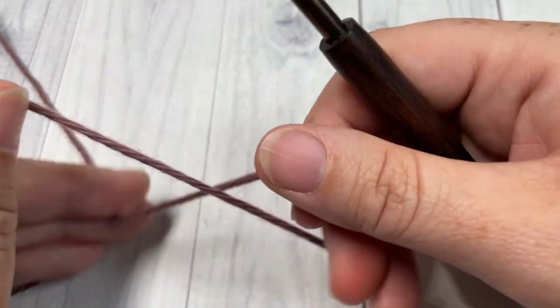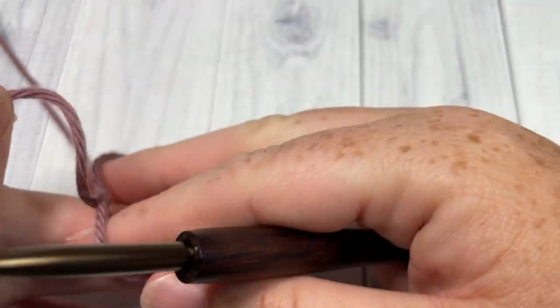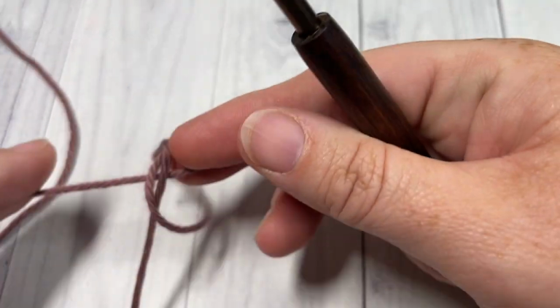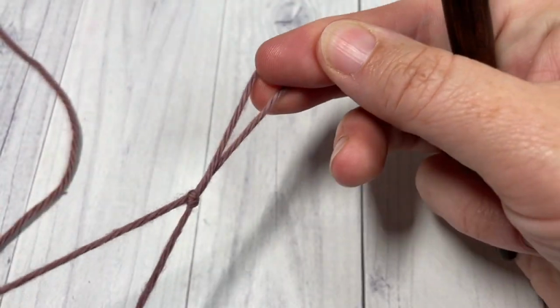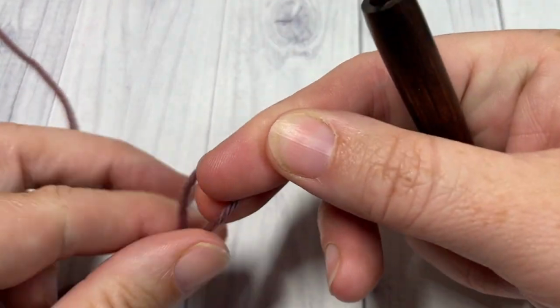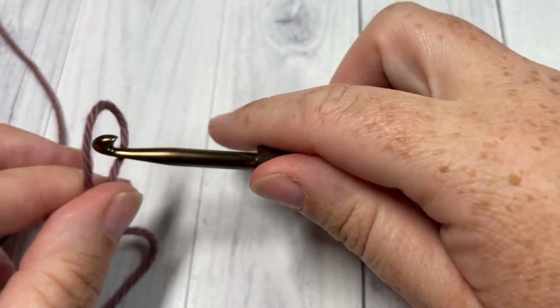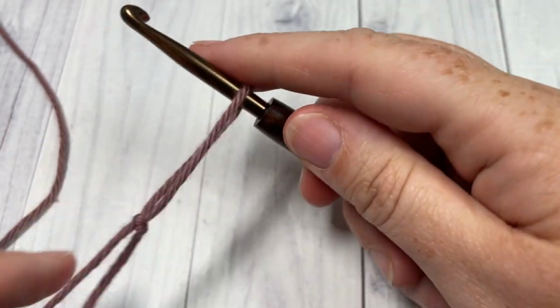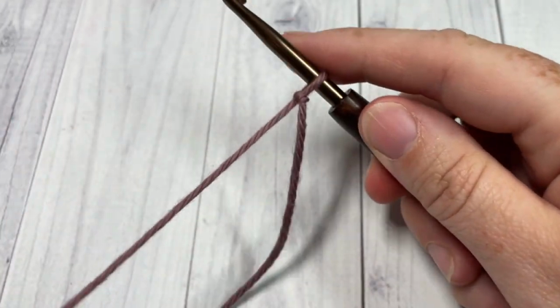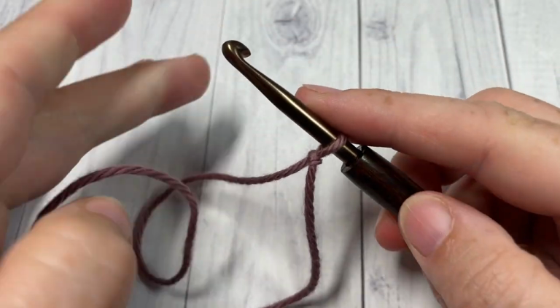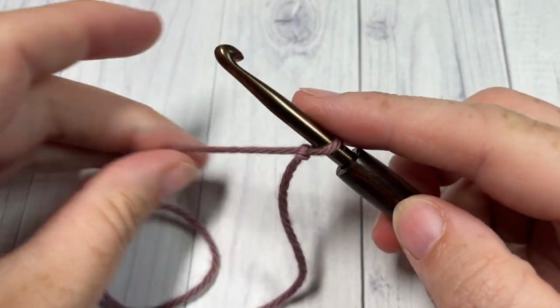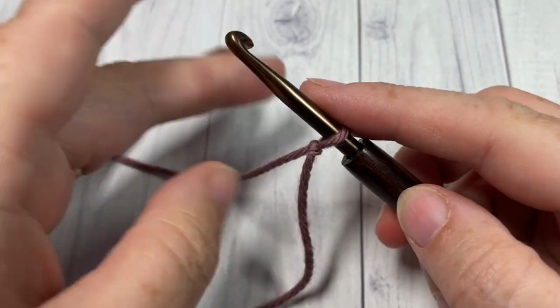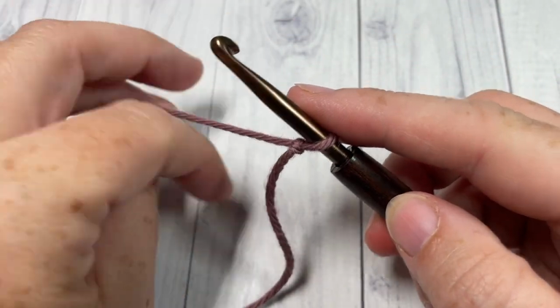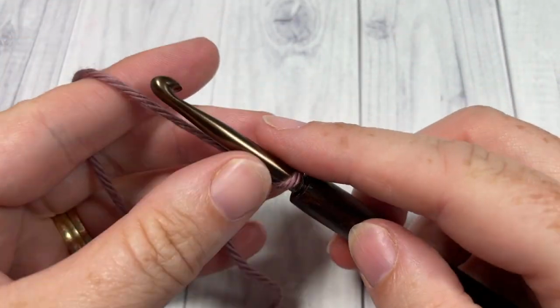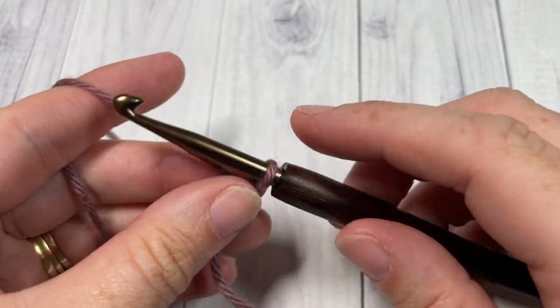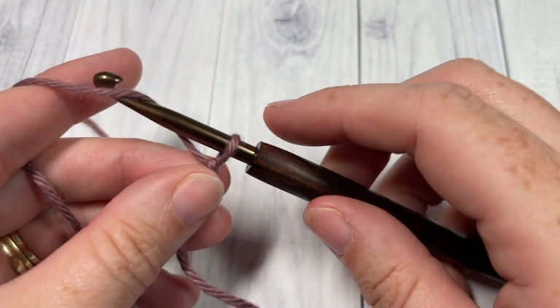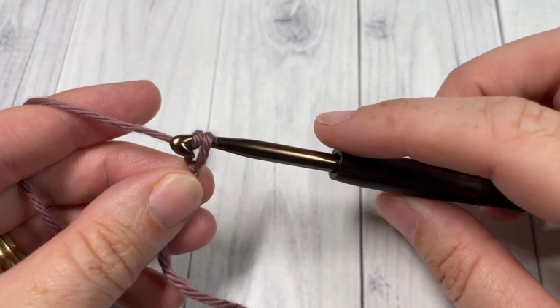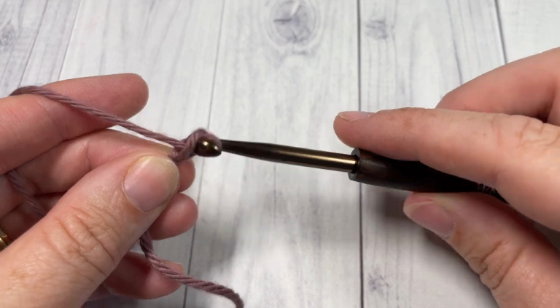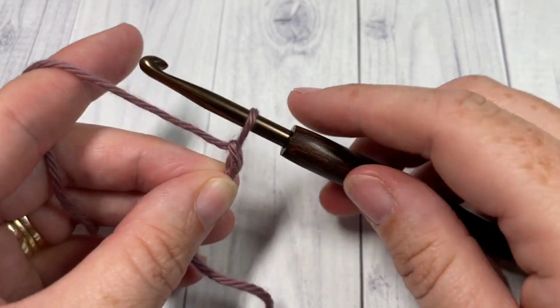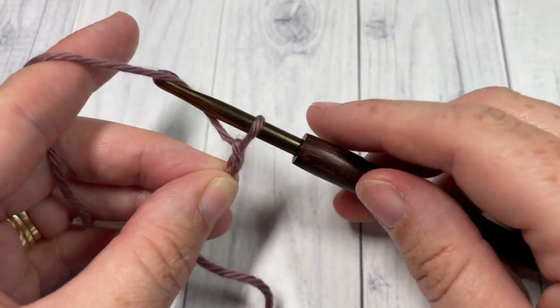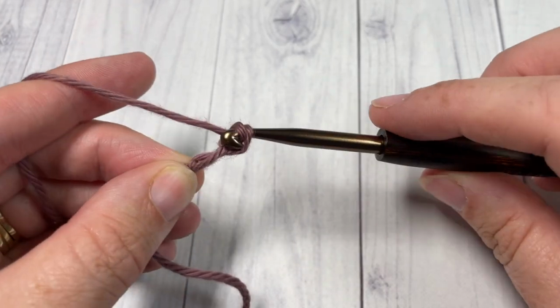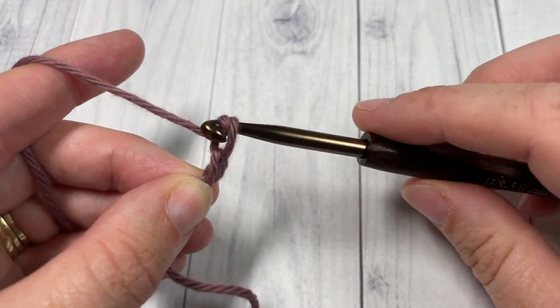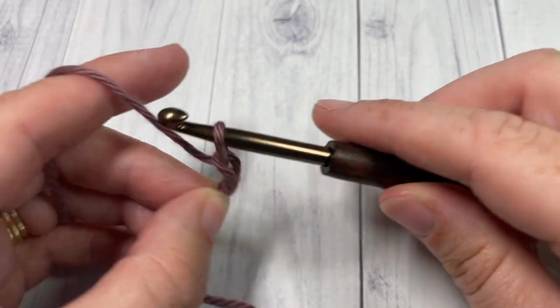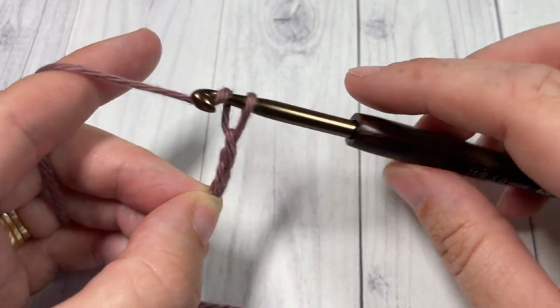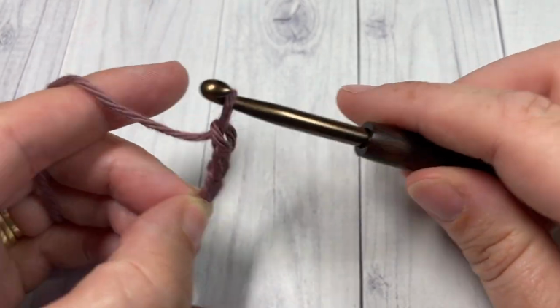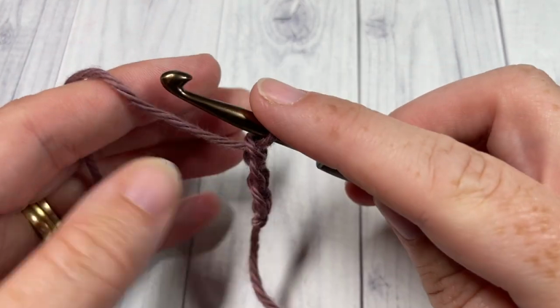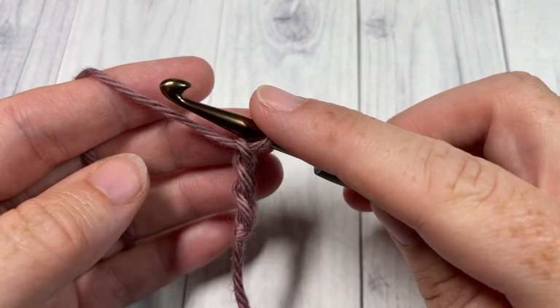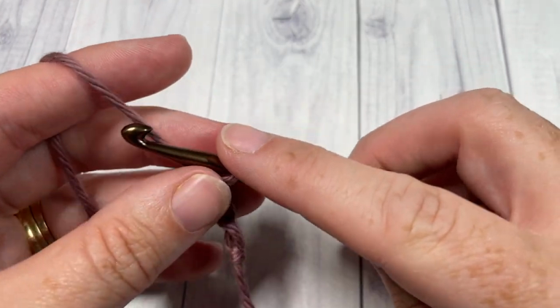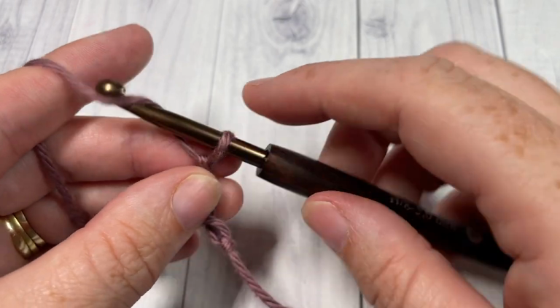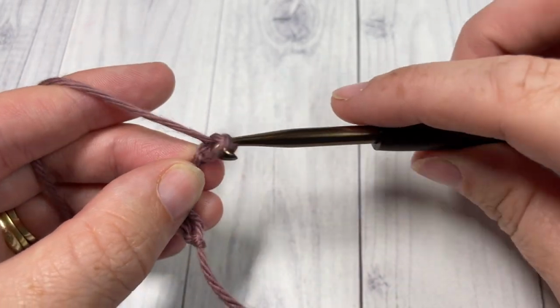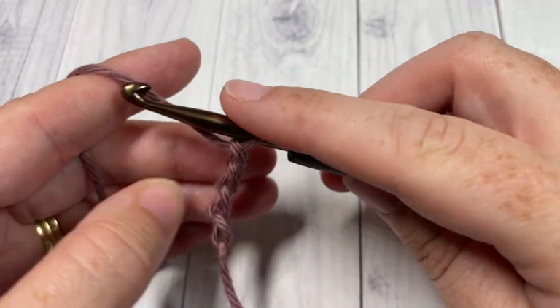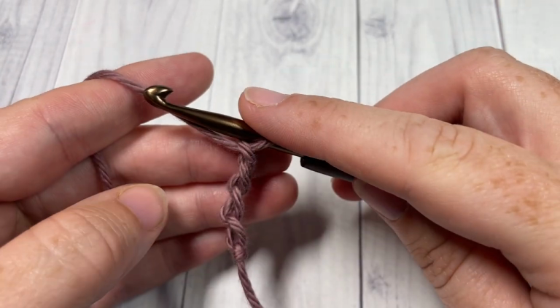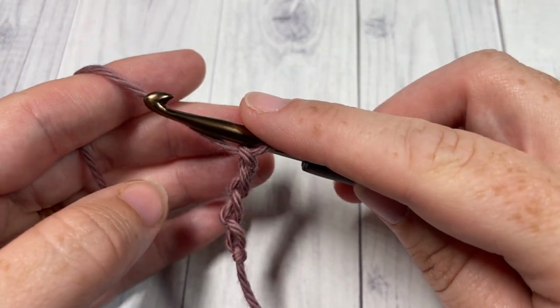Our stitch today is worked in rows, so we're going to start by making a slipknot and then working a foundation chain. Your foundation chain will need to be a multiple of two. Today I'm just going to work a small swatch and I'm going to work a total of 20 stitches.